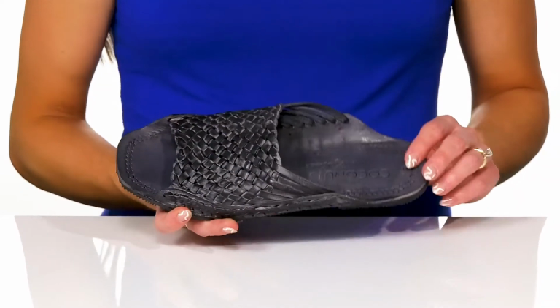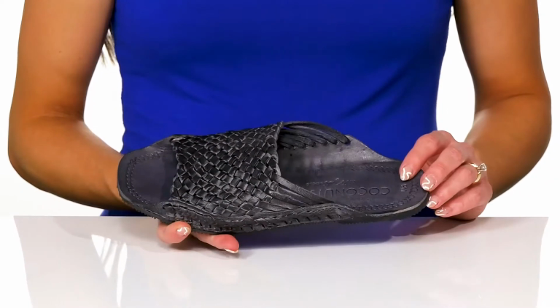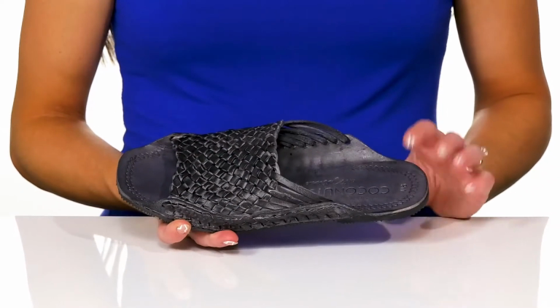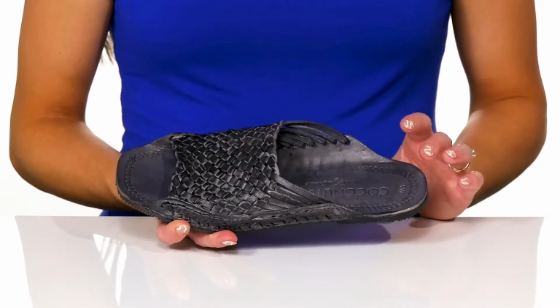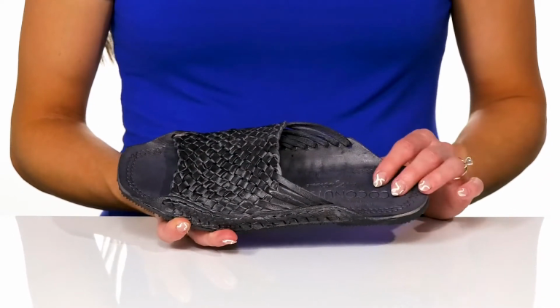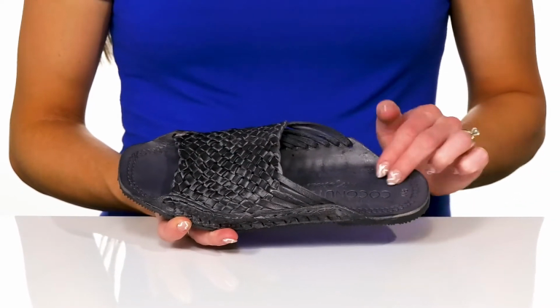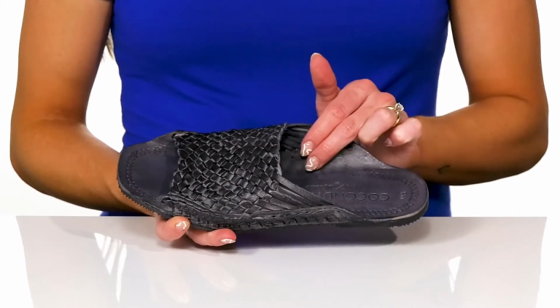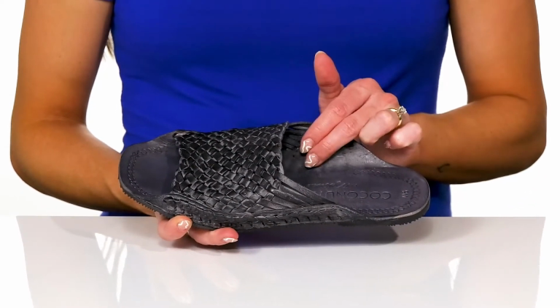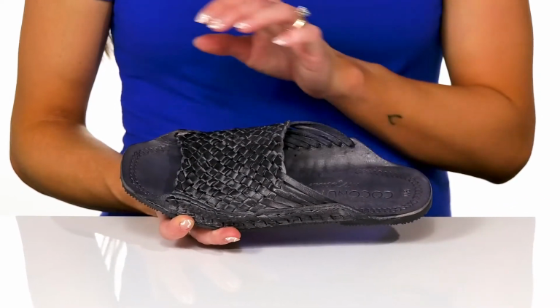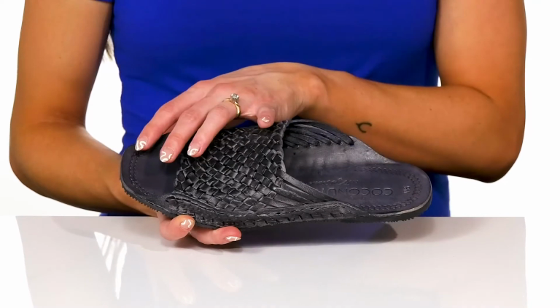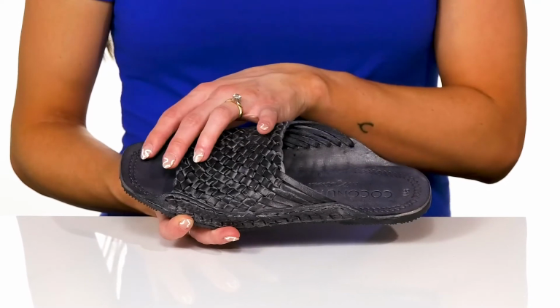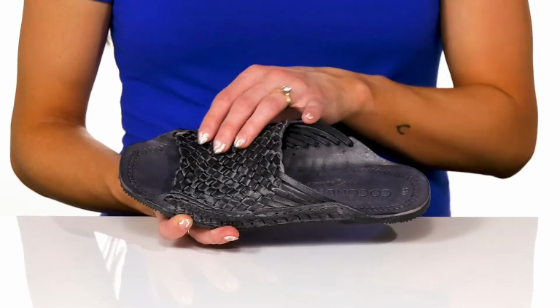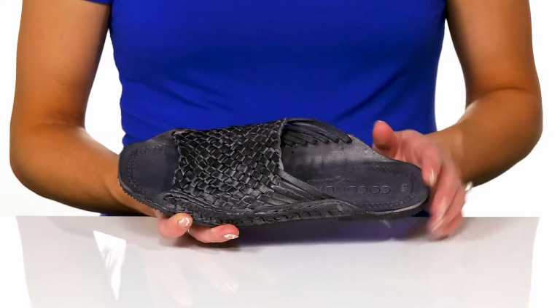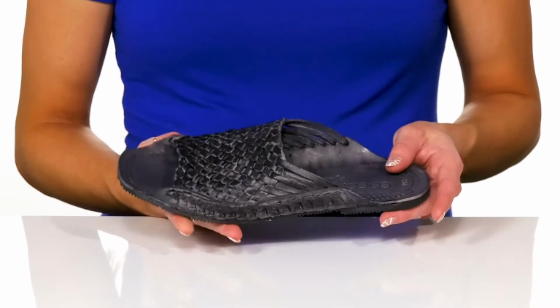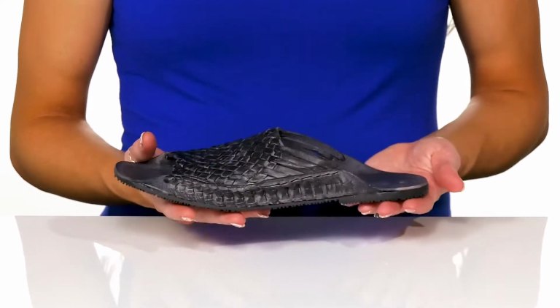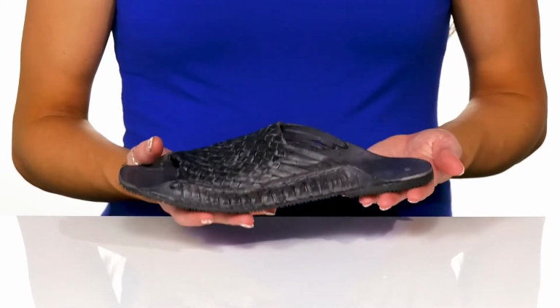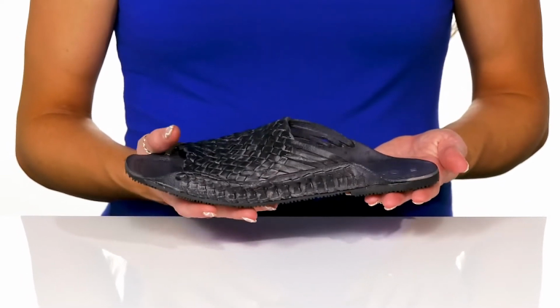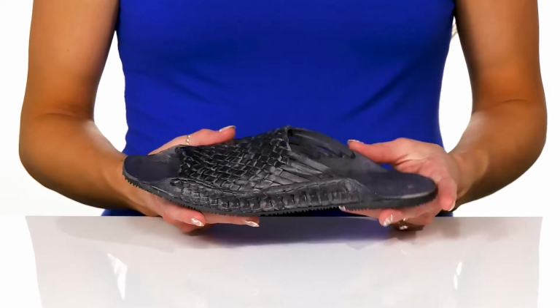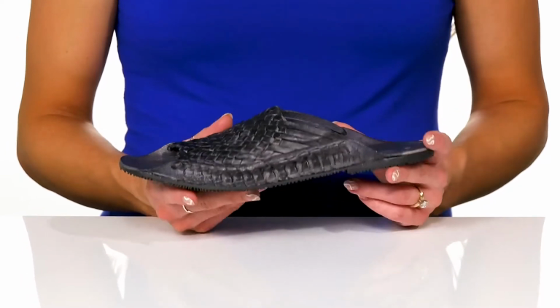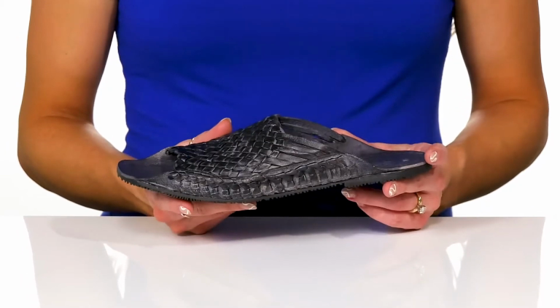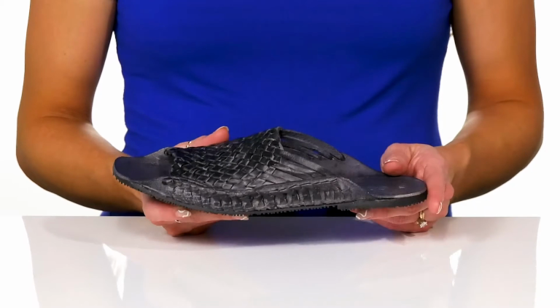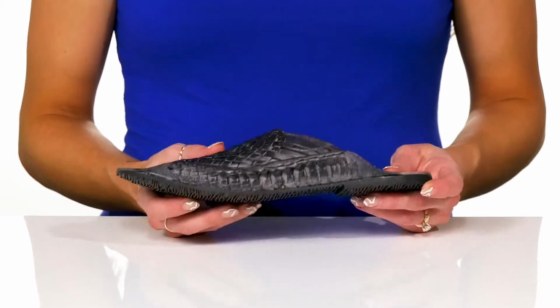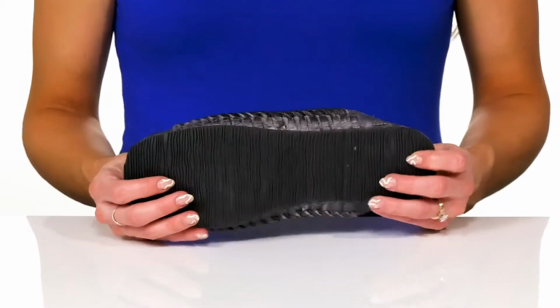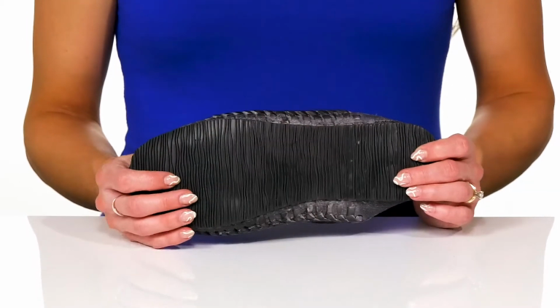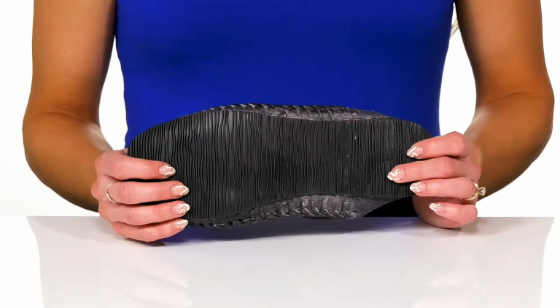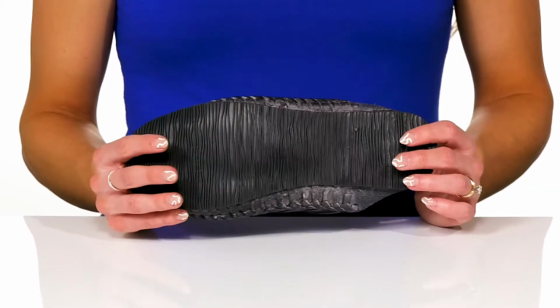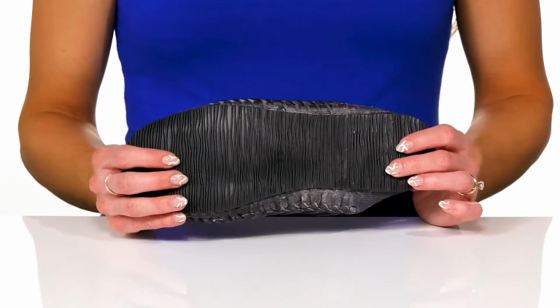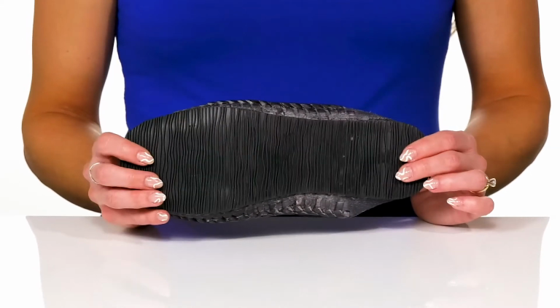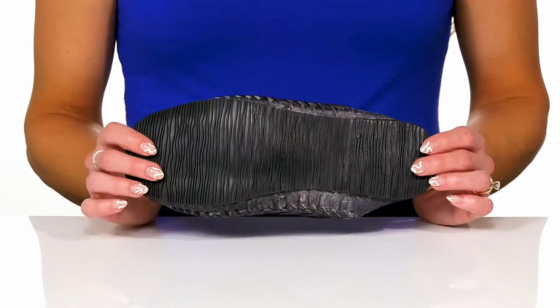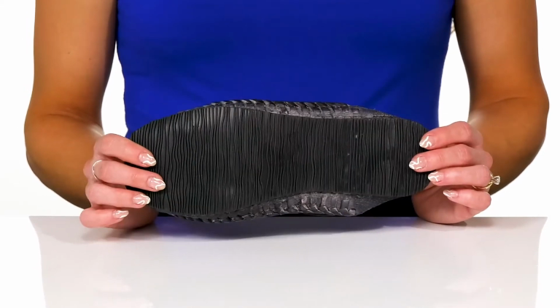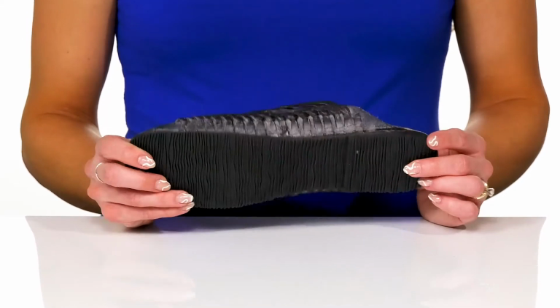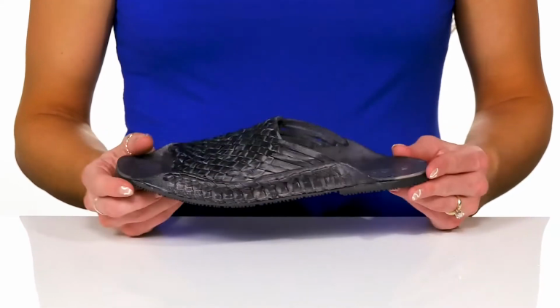These are going to be great to wear in the summertime because you can slip them on easy and they have a nice open toe. They're very lightweight as well, so you can wear them all day long, and they sit on top of a man-made outsole that is grippy and grooved.